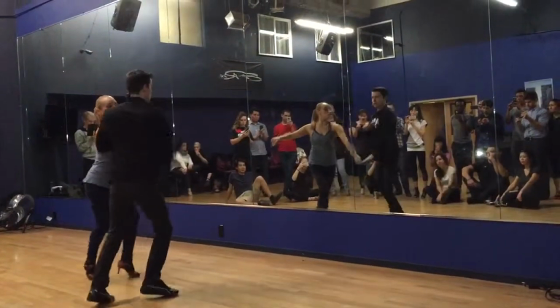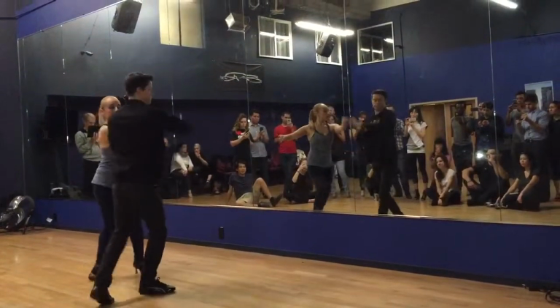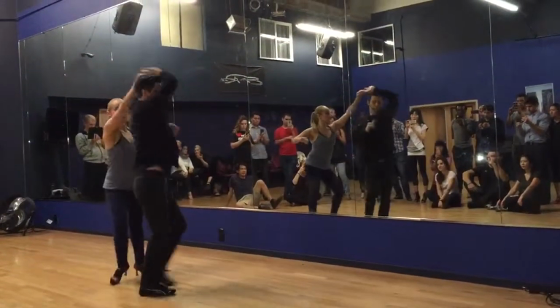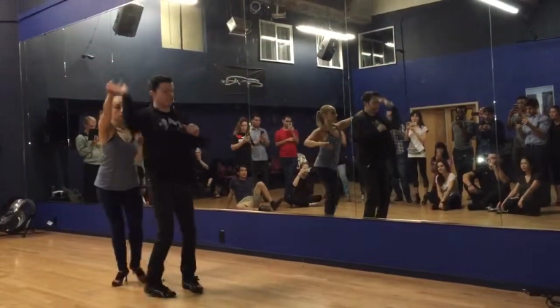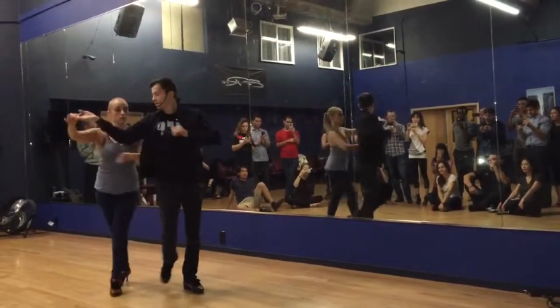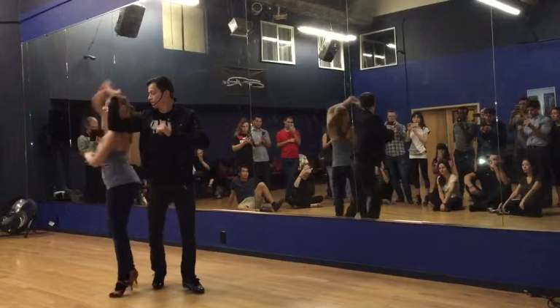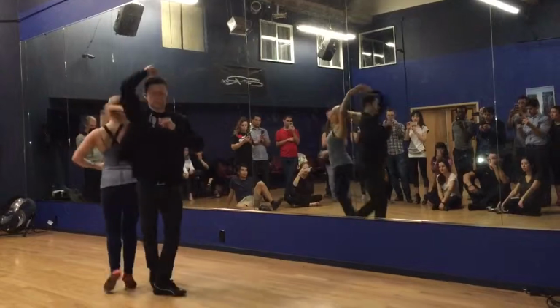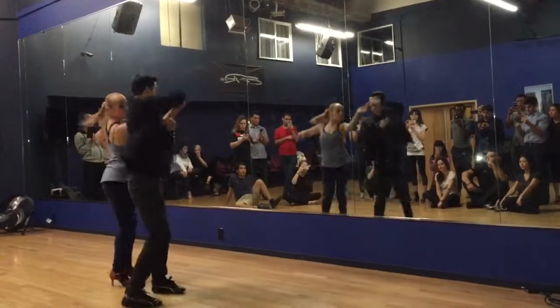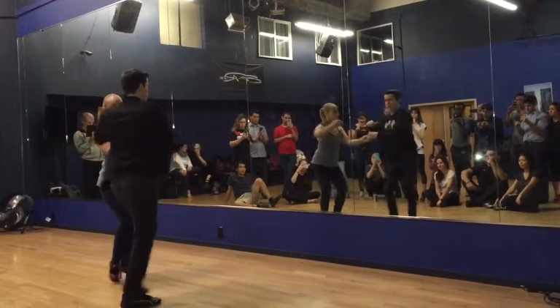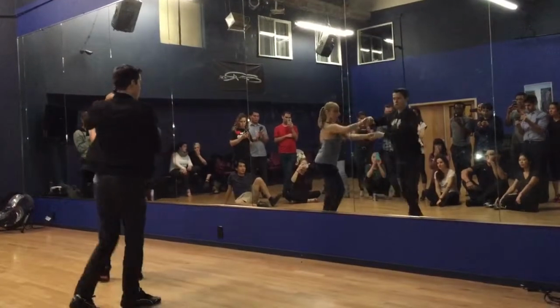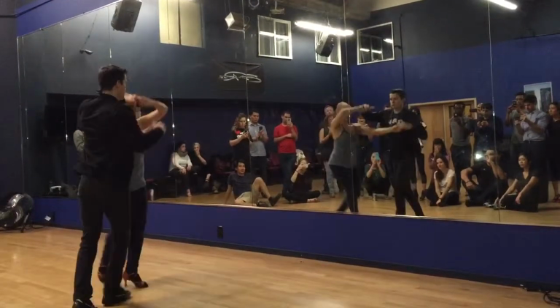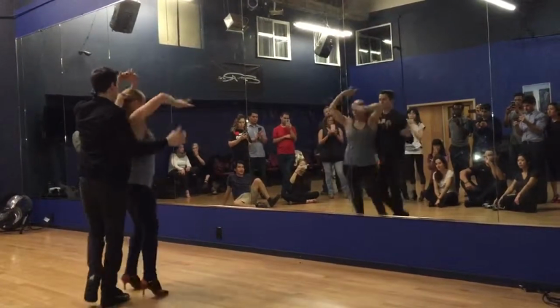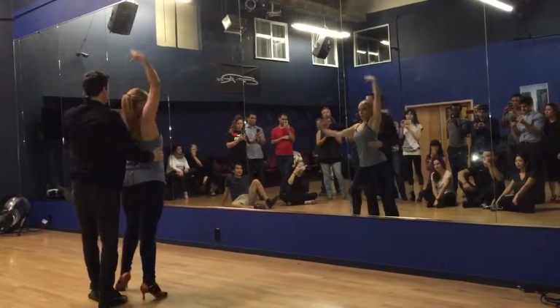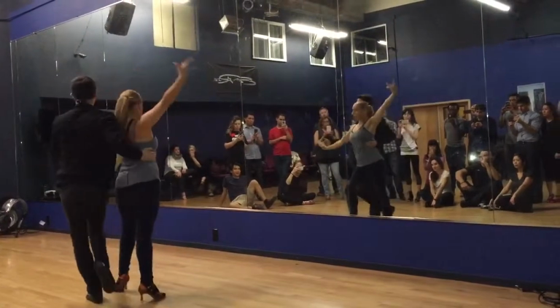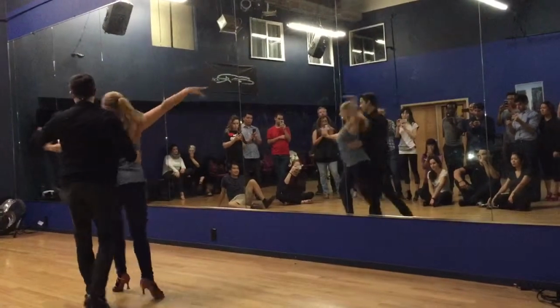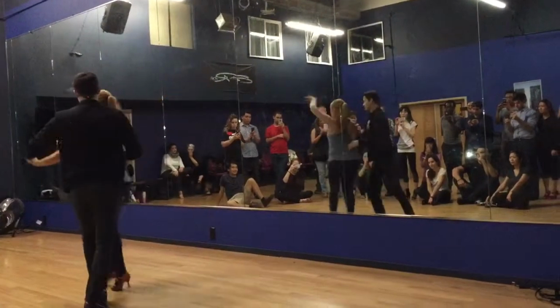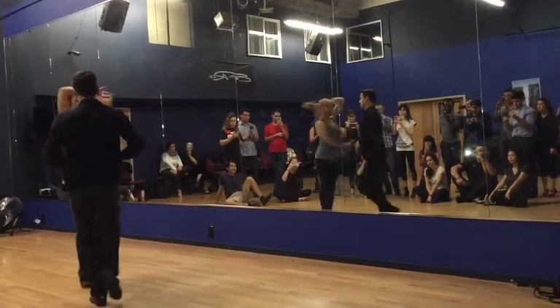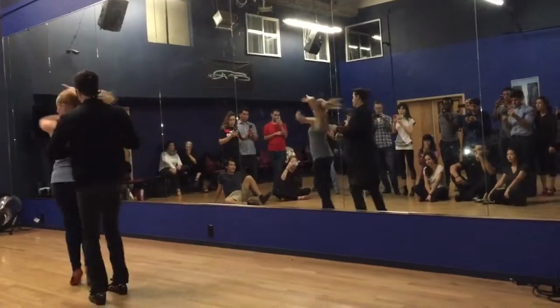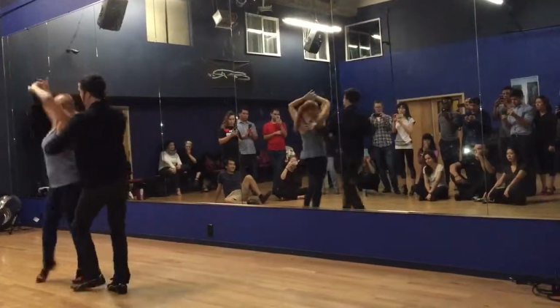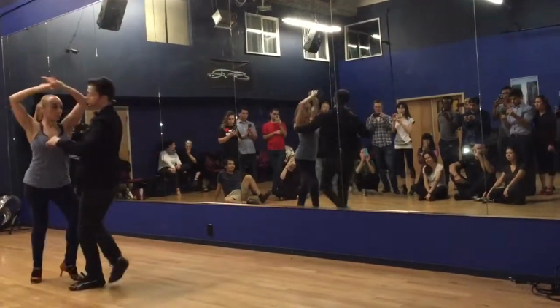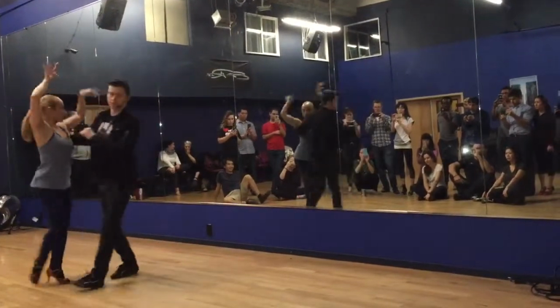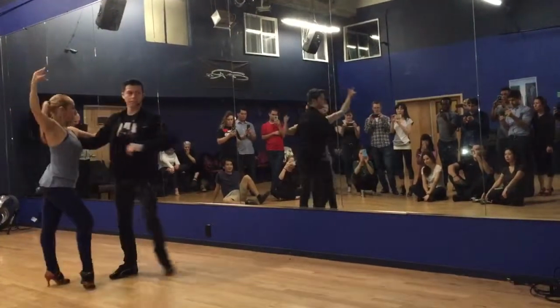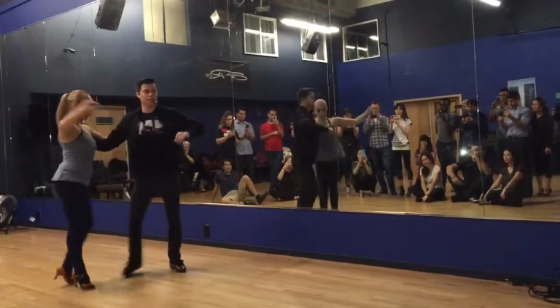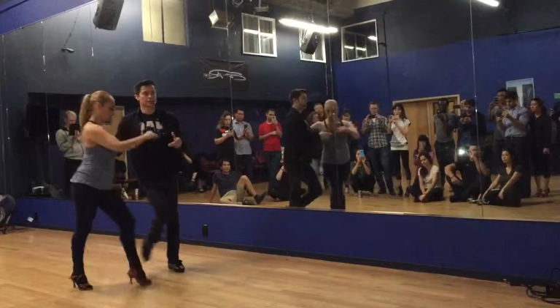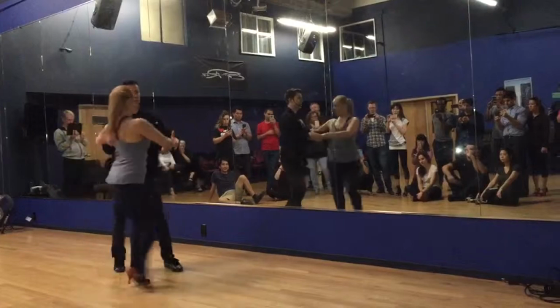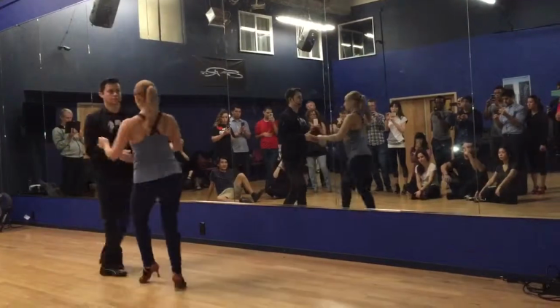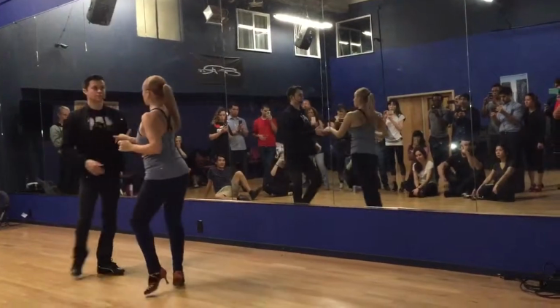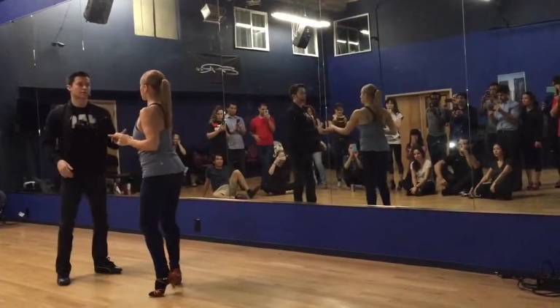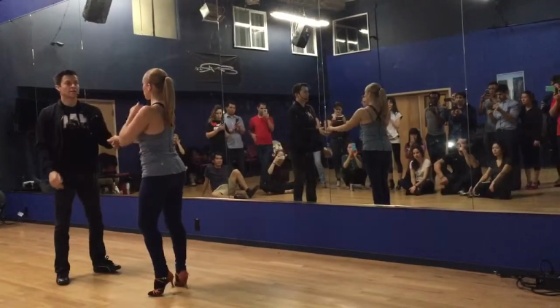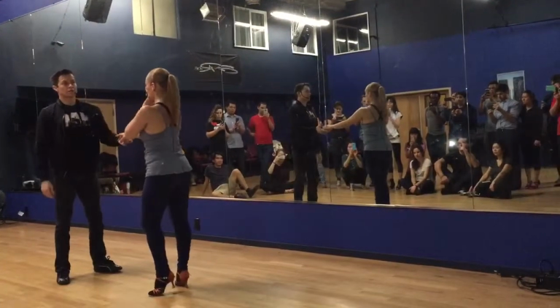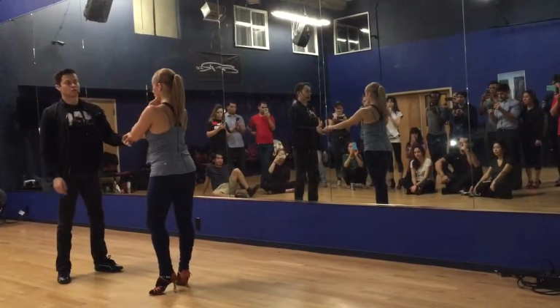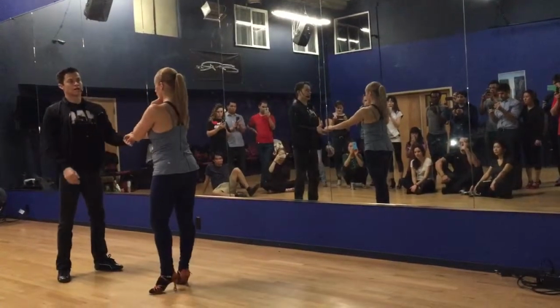1, 2, 3, 5, 6, 7. Scope up. 1, 2, 3, 5, 6, 7. Cross body lead. 5, 6, 7.